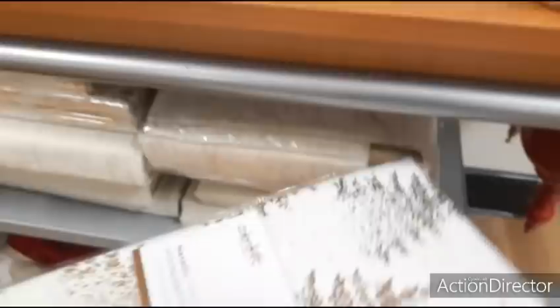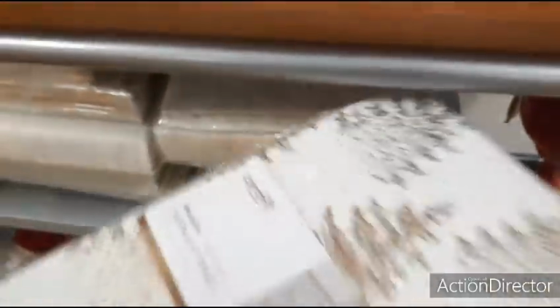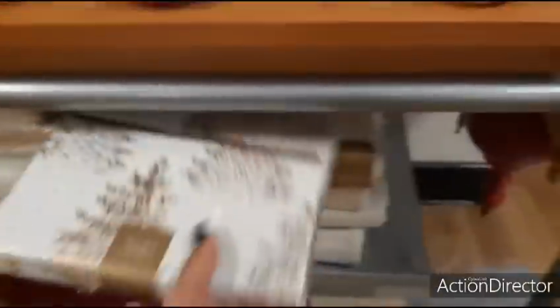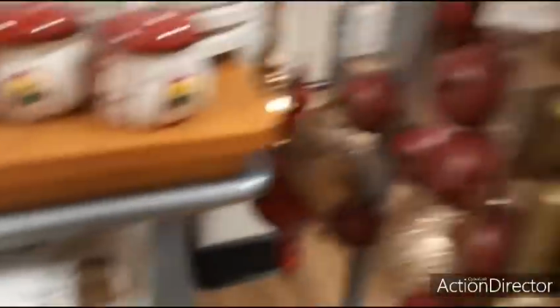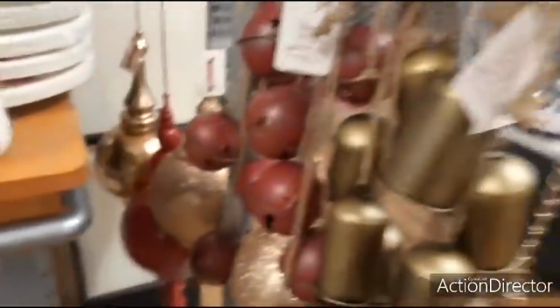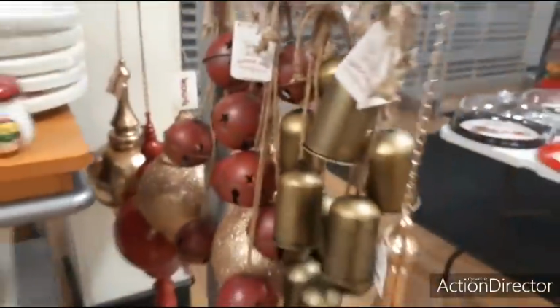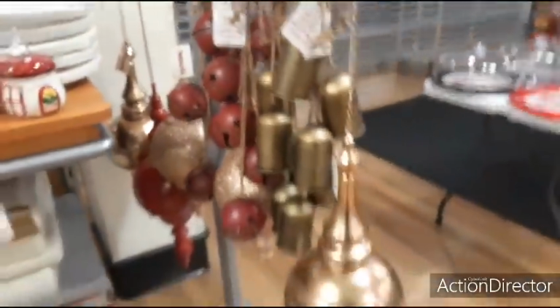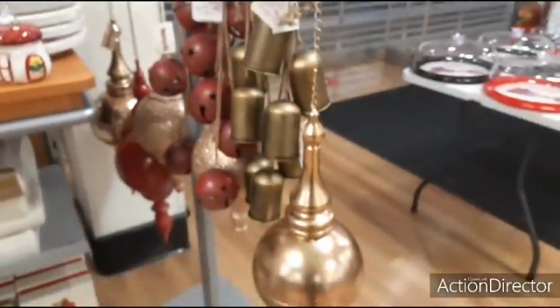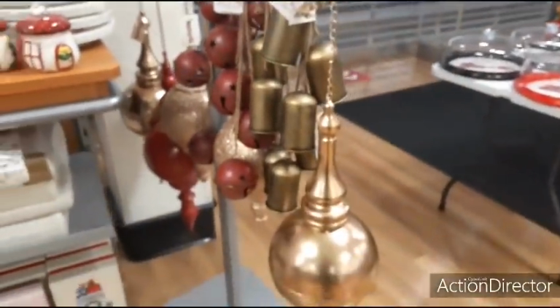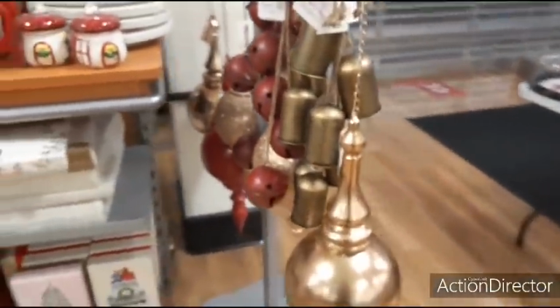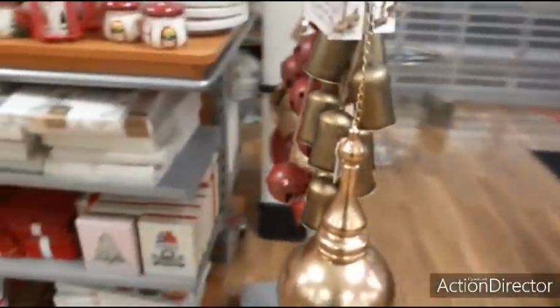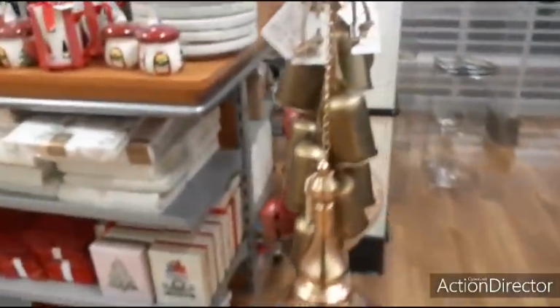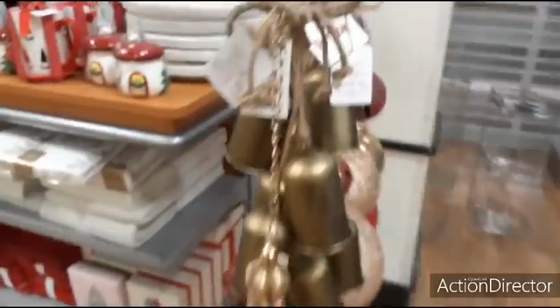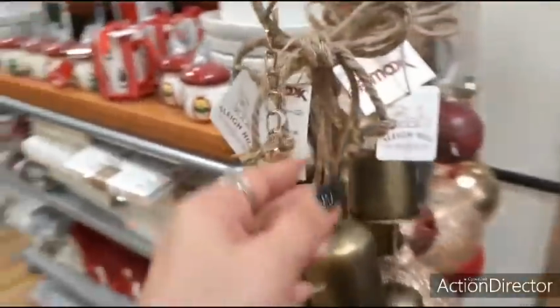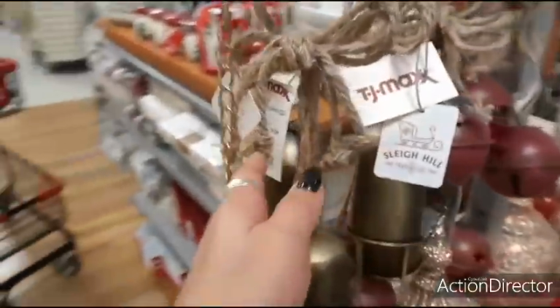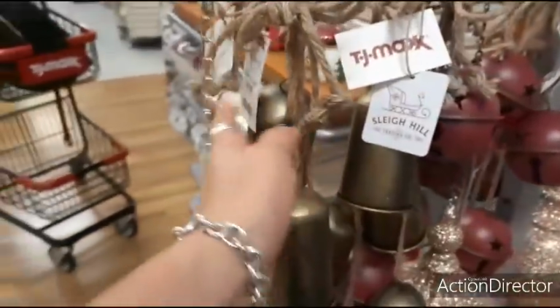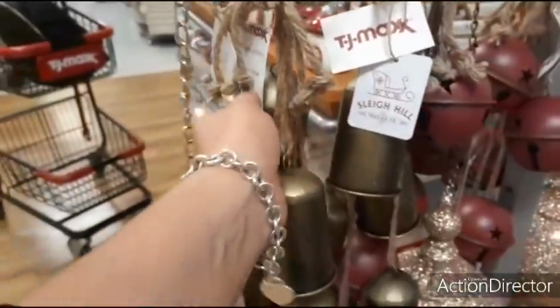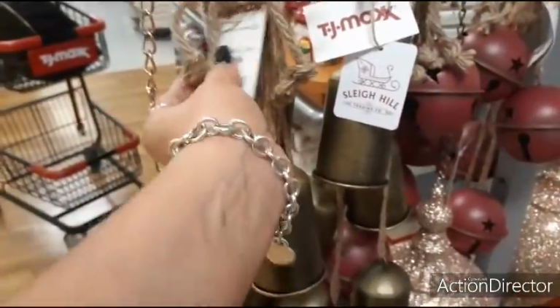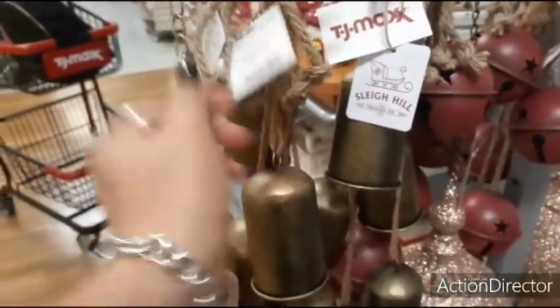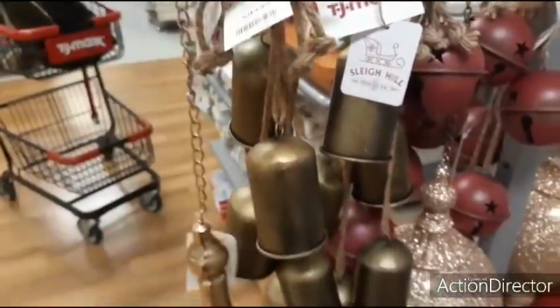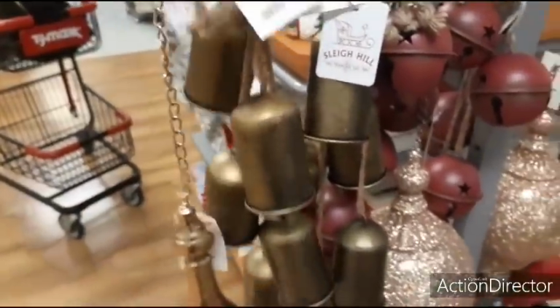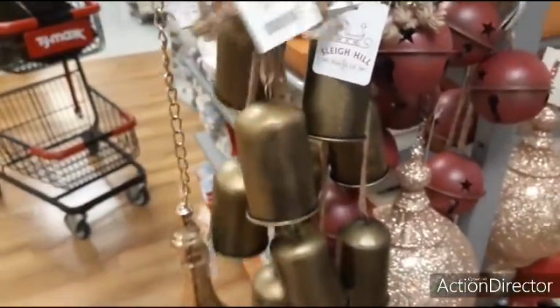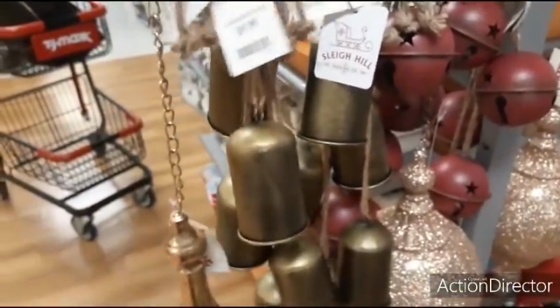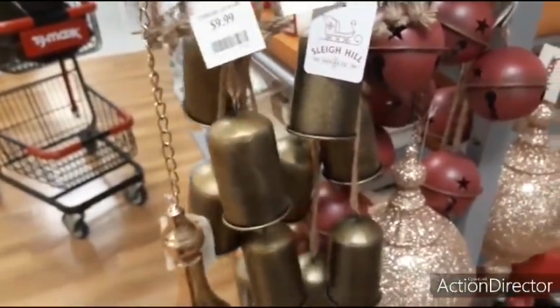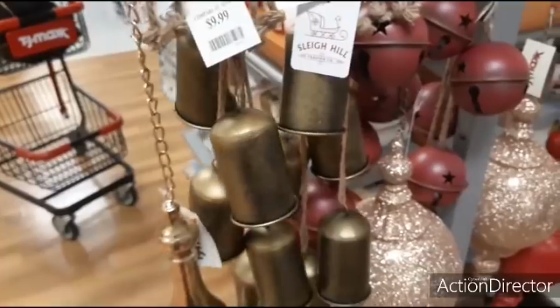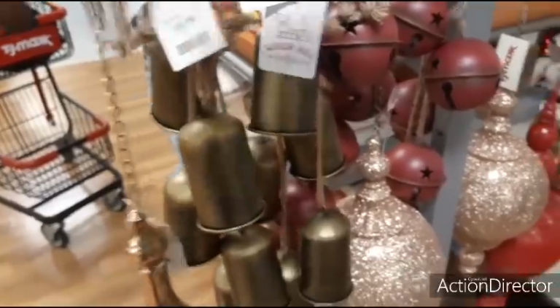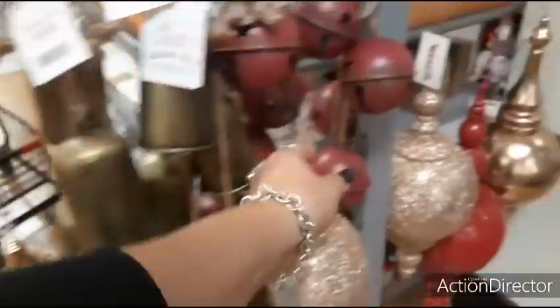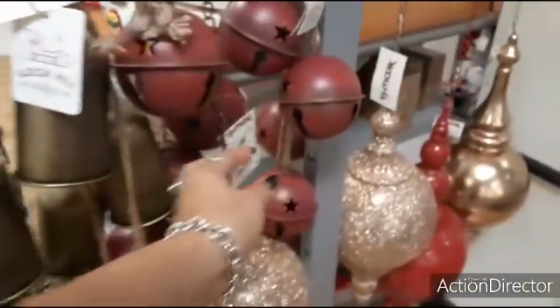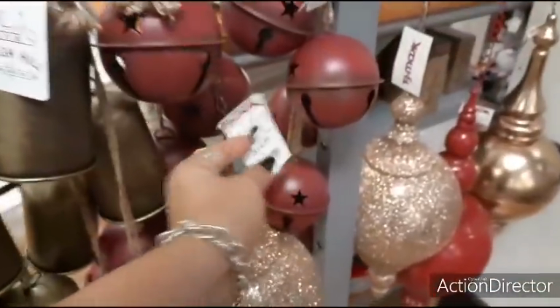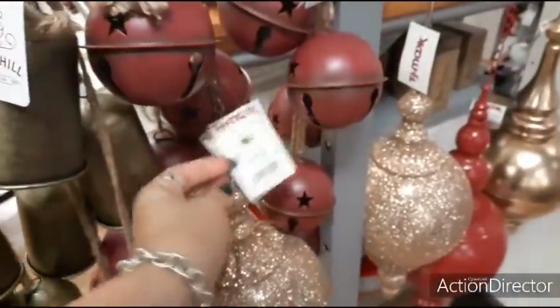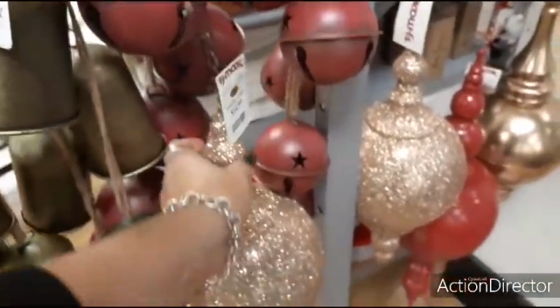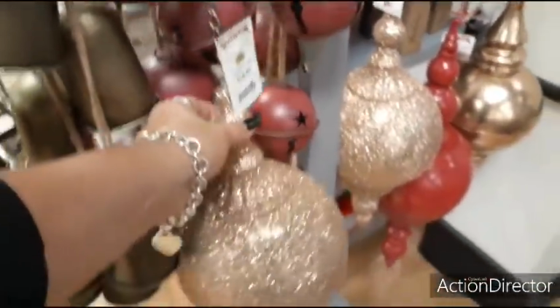Let me show you these big bells right here — $9.99. Wow! Look at these big ornaments for $14.99.